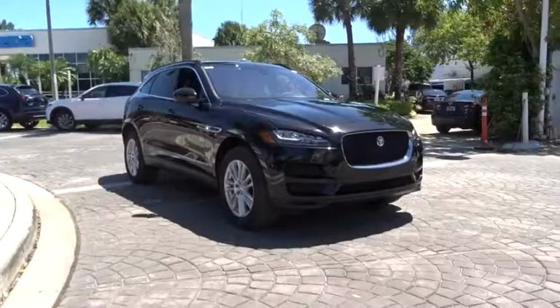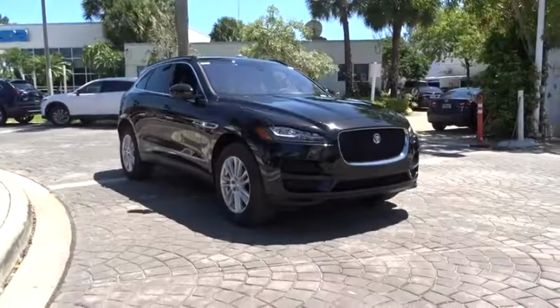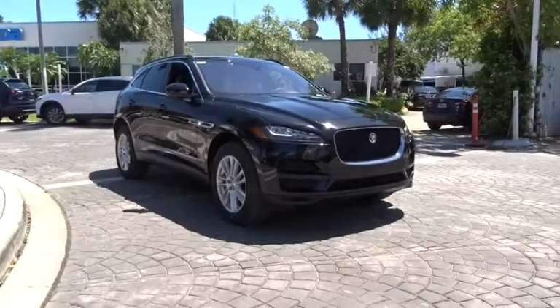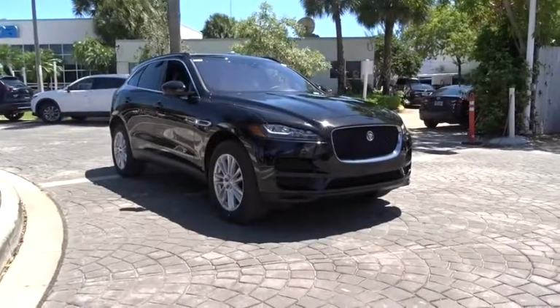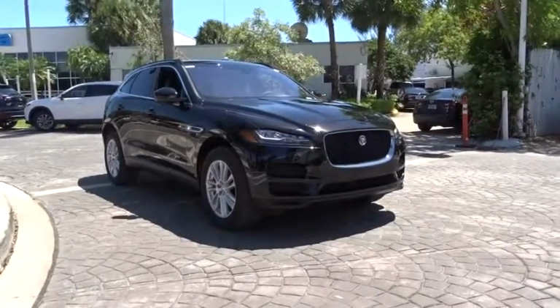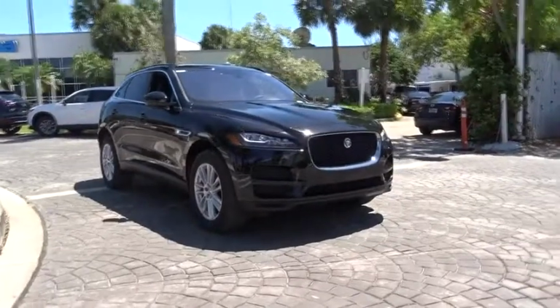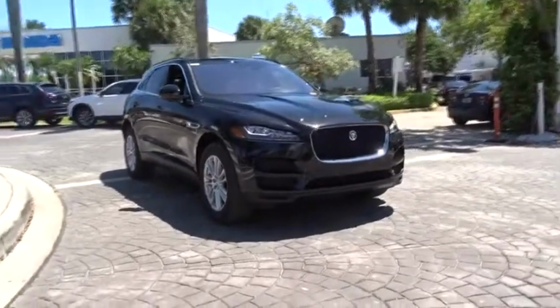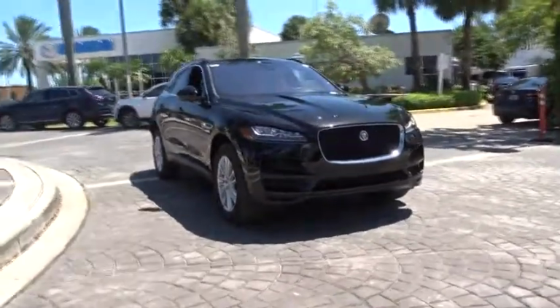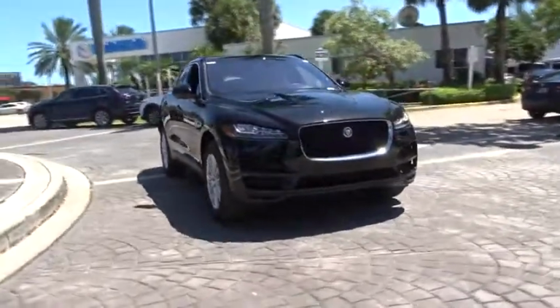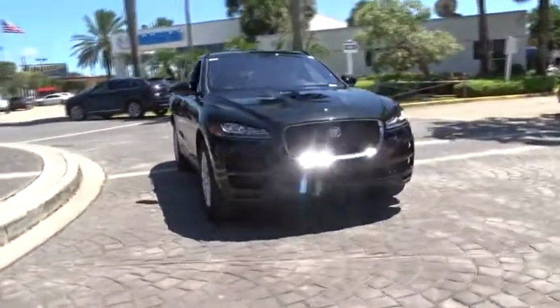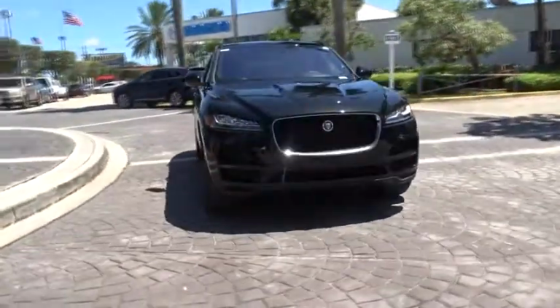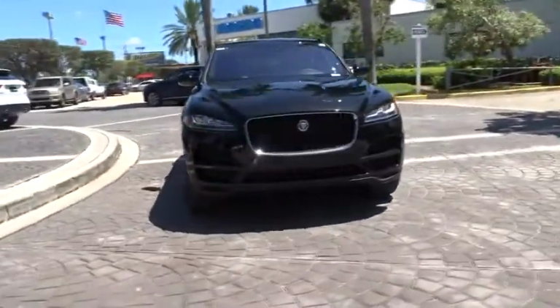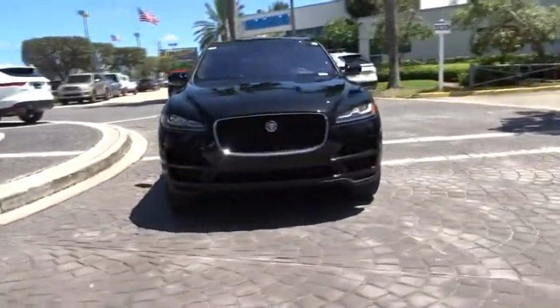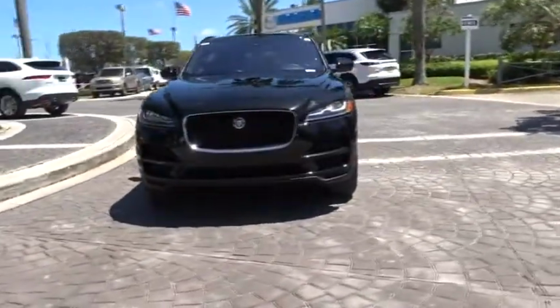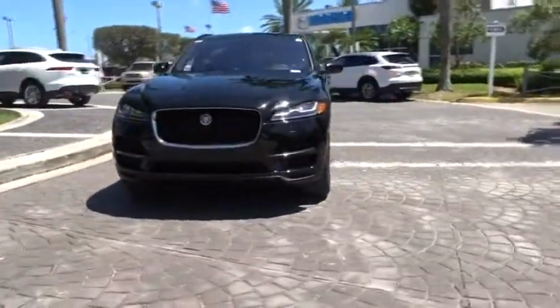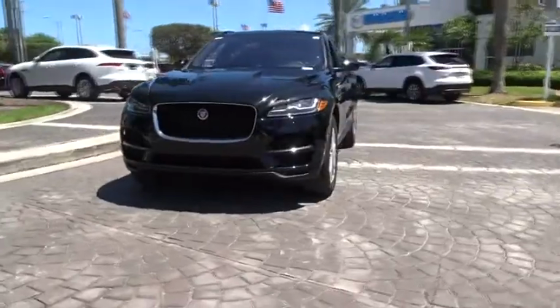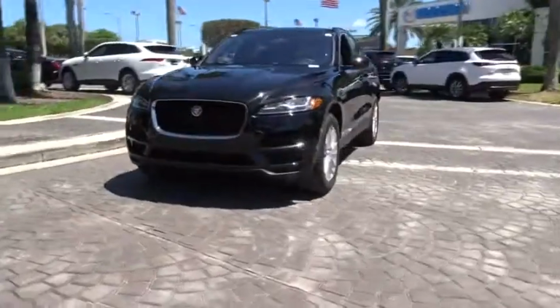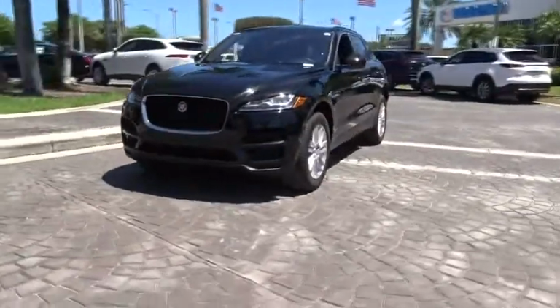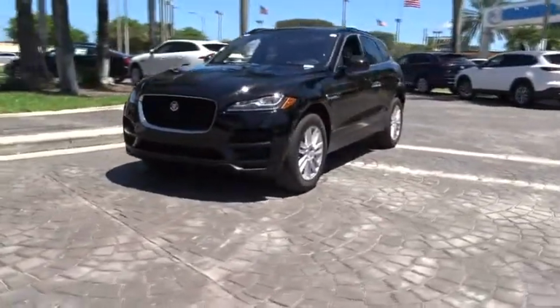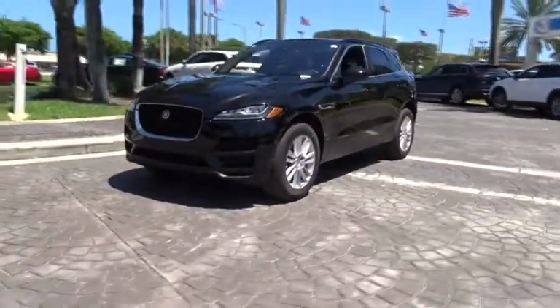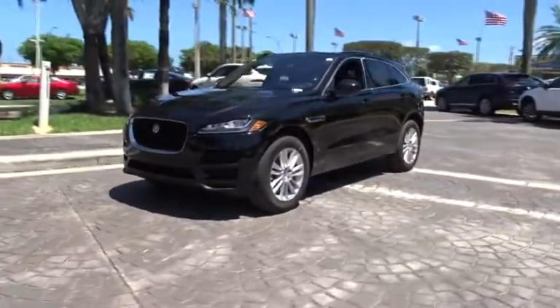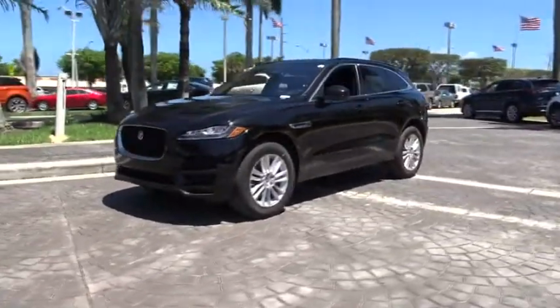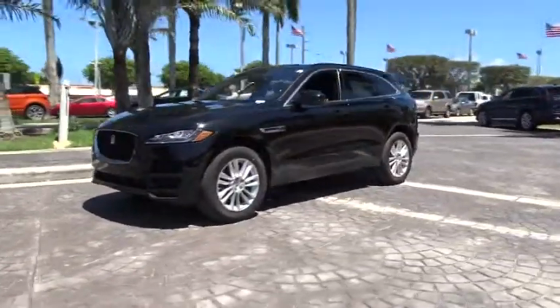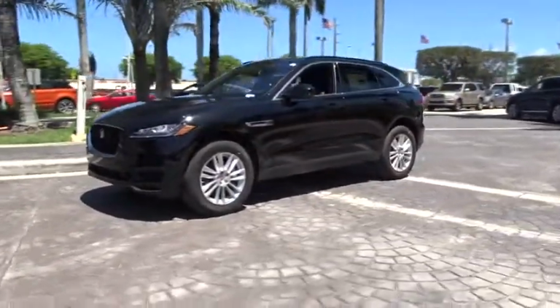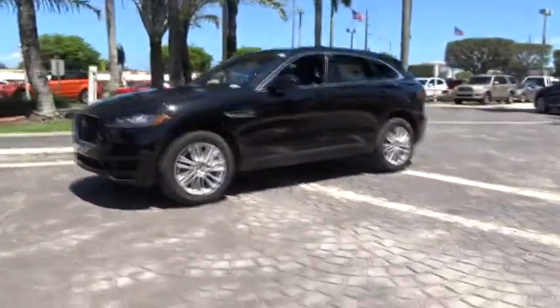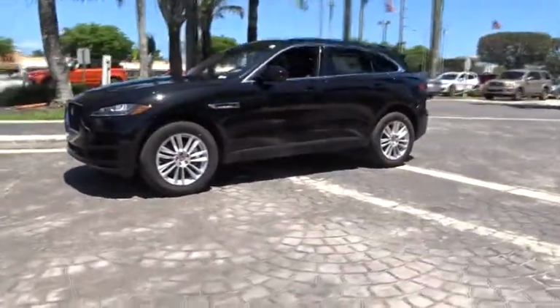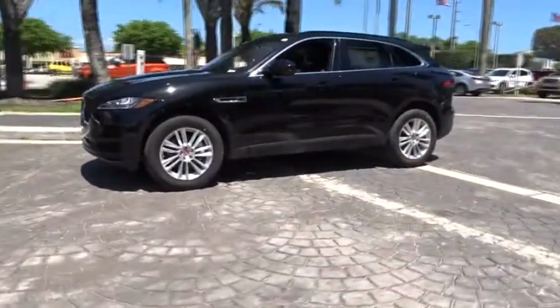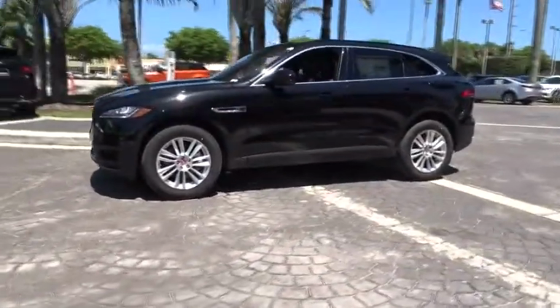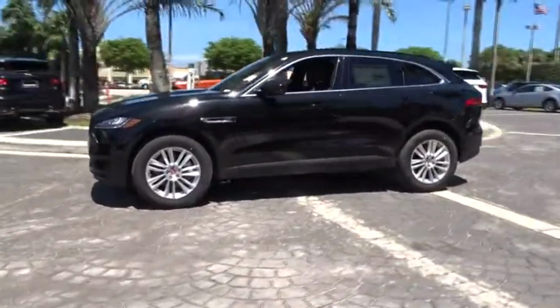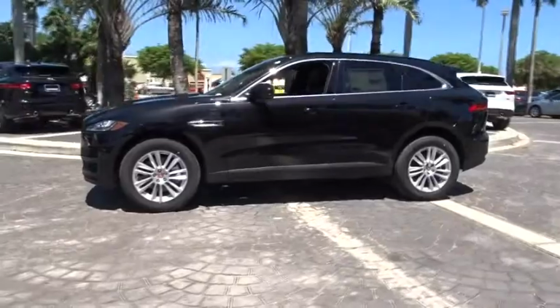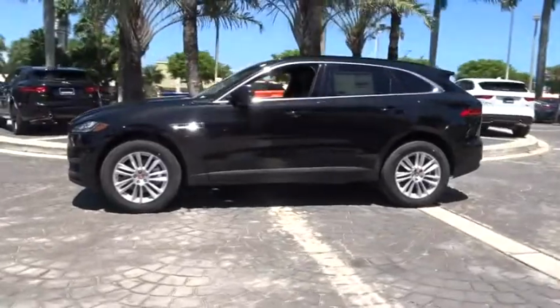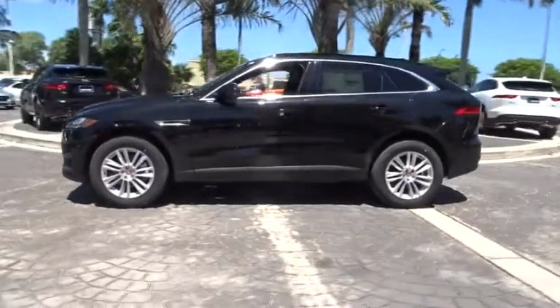2018 Jaguar F-Pace. The first Jaguar luxury performance SUV brings together sporty handling and dramatic beauty with everyday practicality and efficiency.